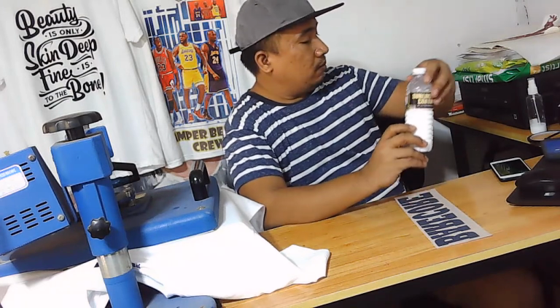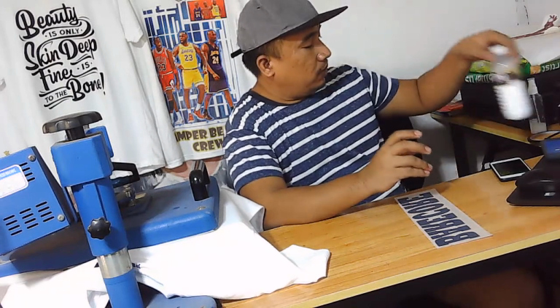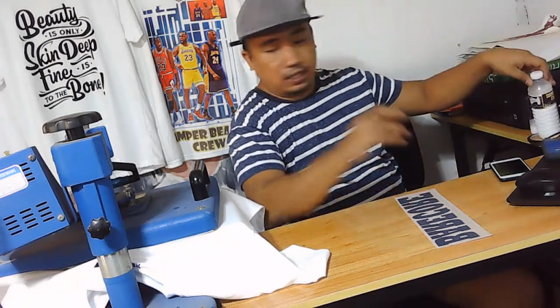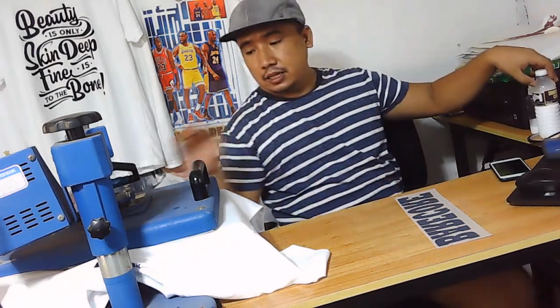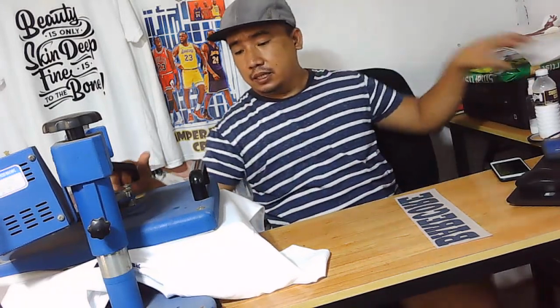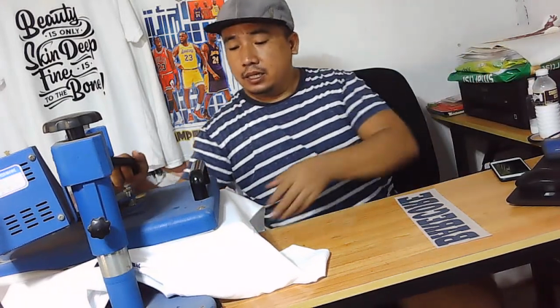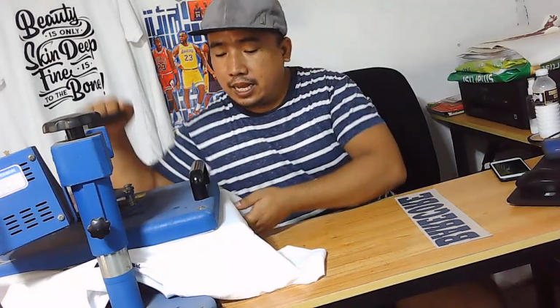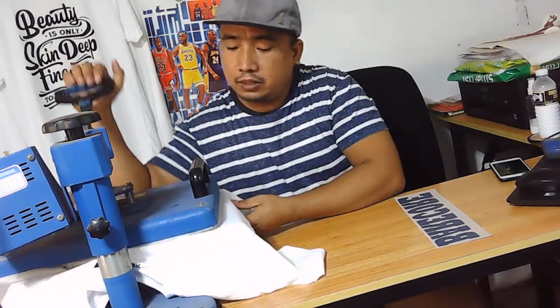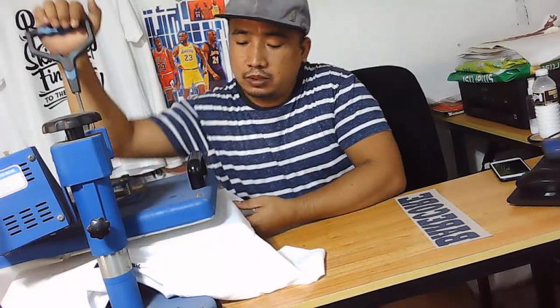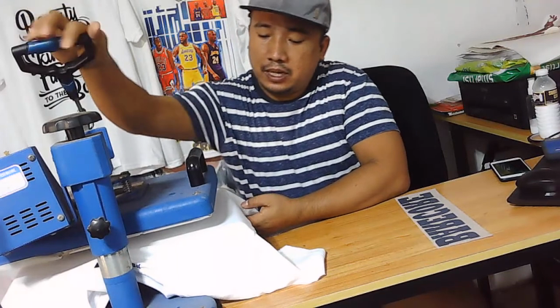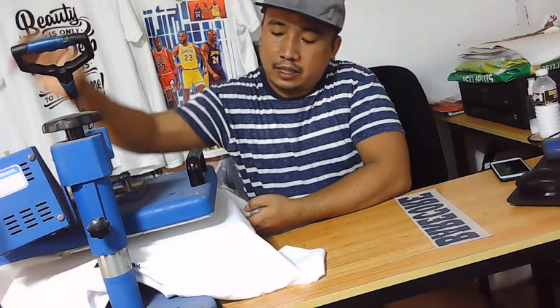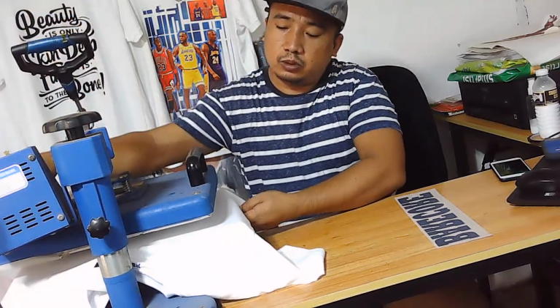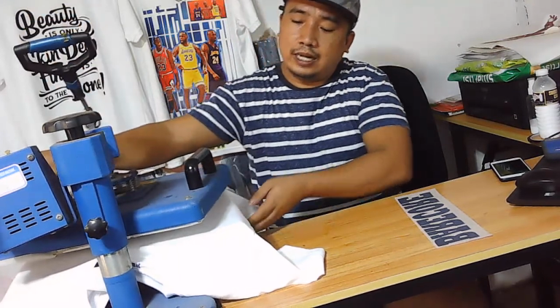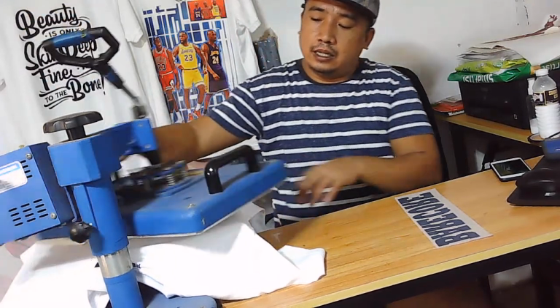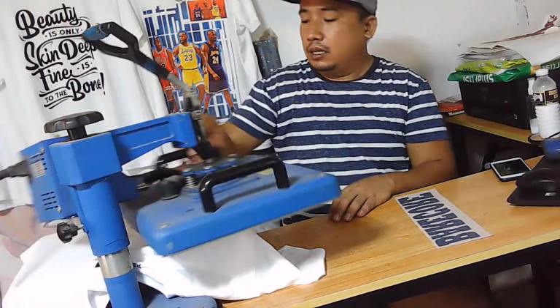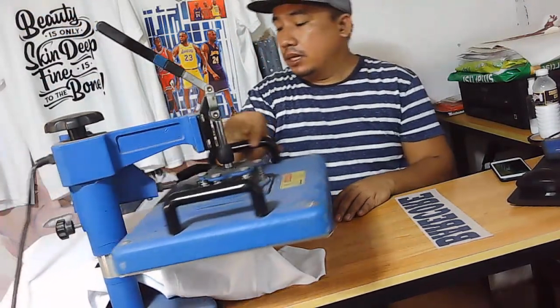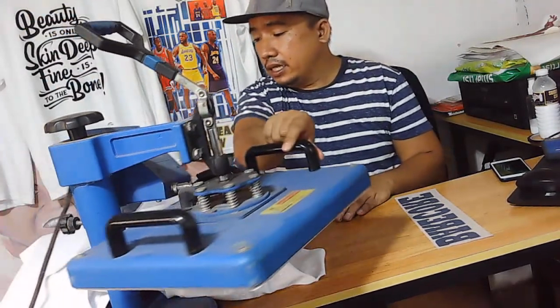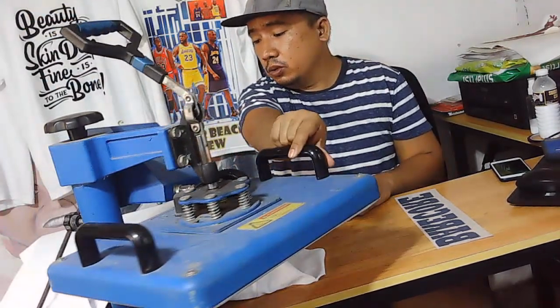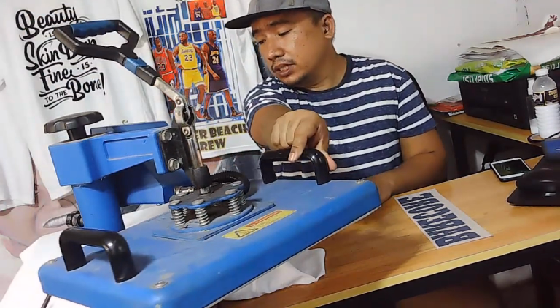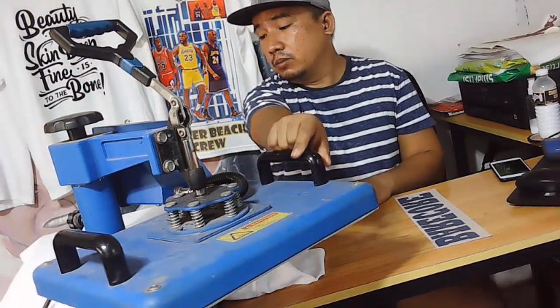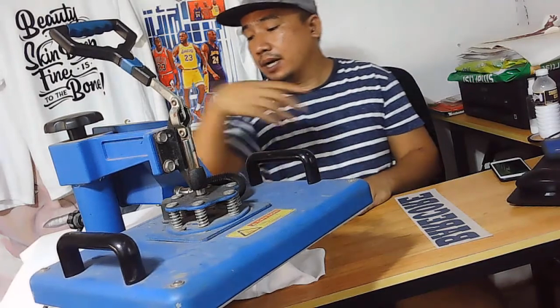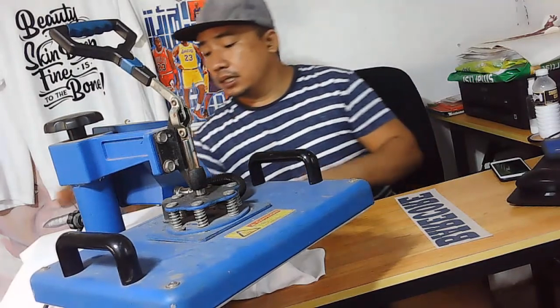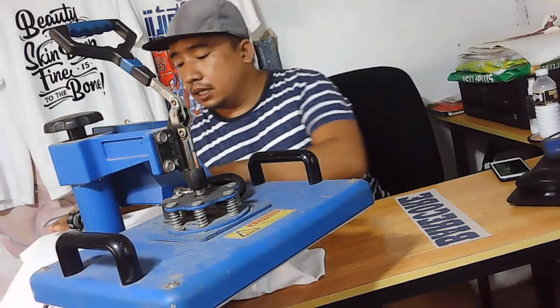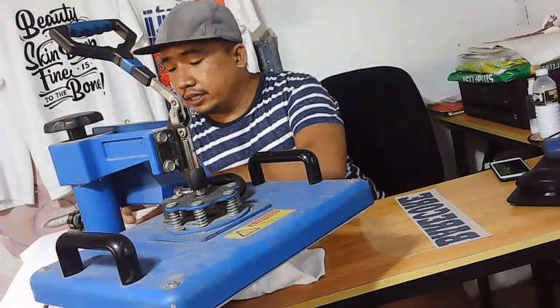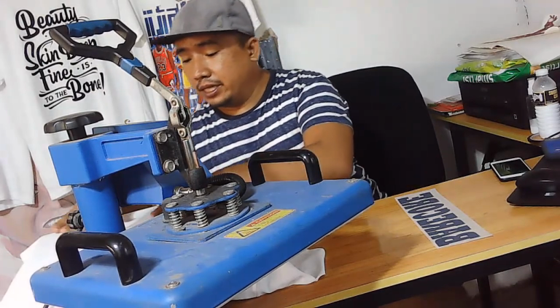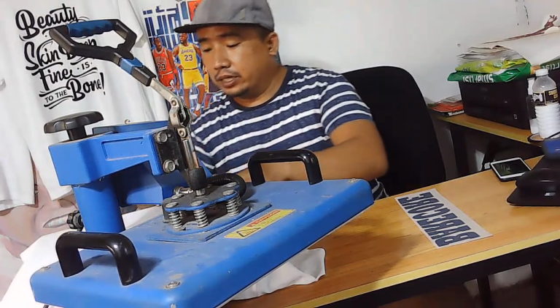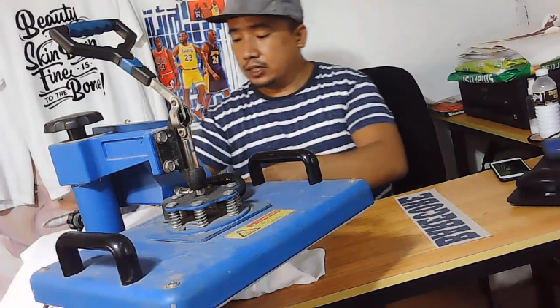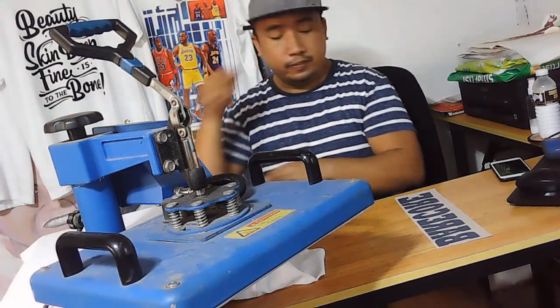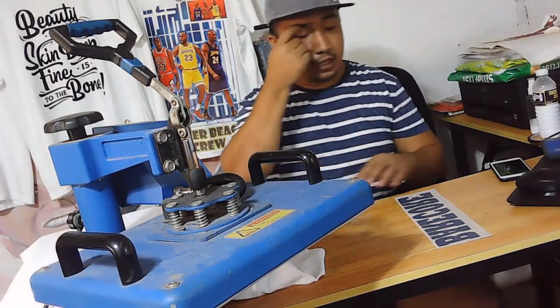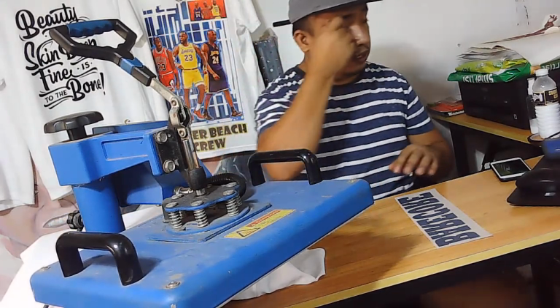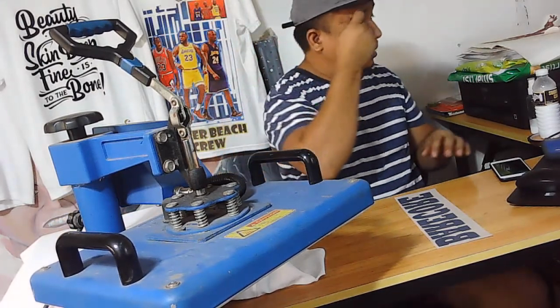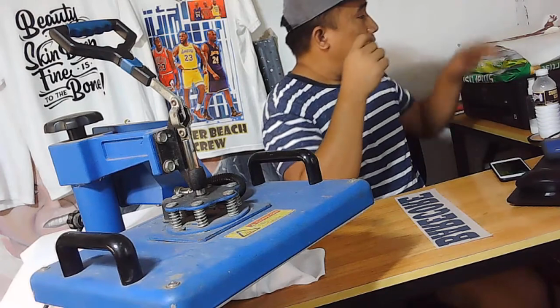But for me, i-pababa ko yung oras baka naman tuyo-tuyo talaga. Ba't hindi naman yung masyadong mahaba kasi manili lang dito kasi yung t-shirt.